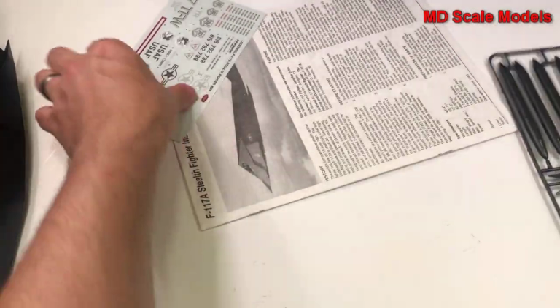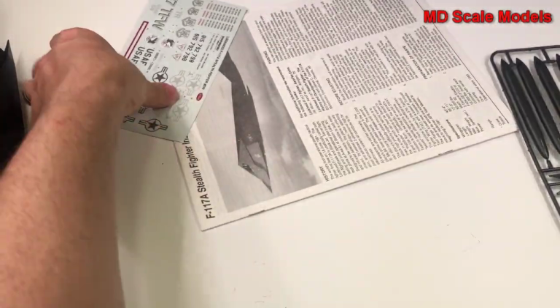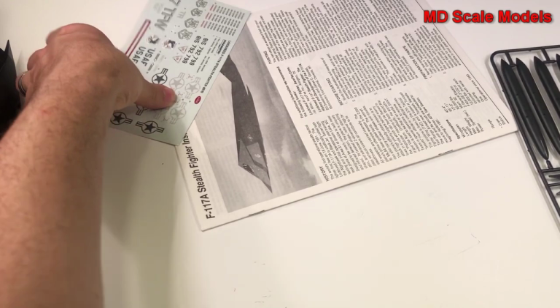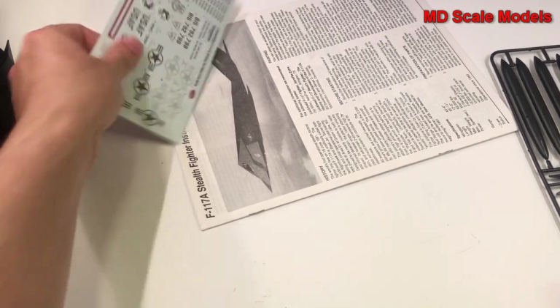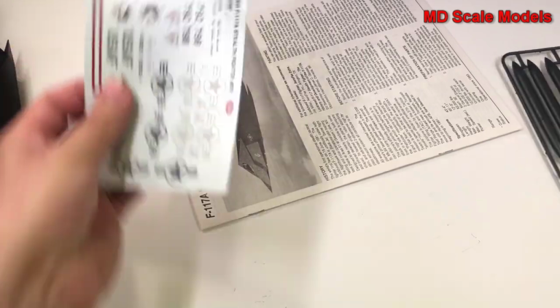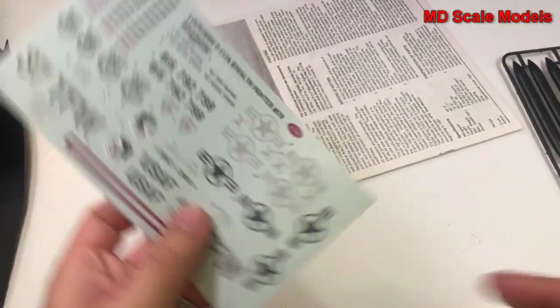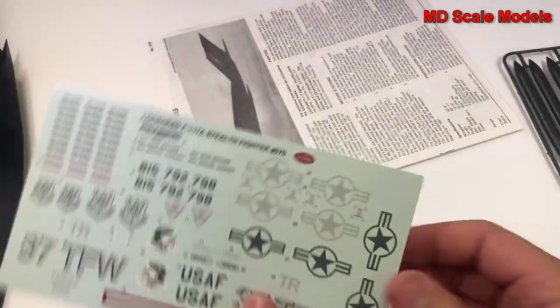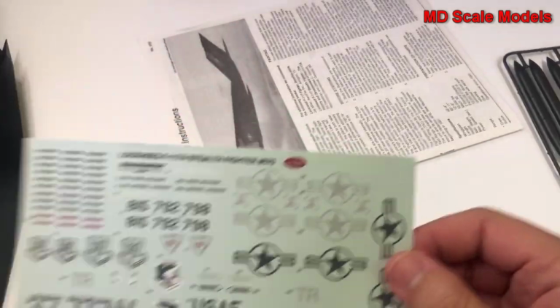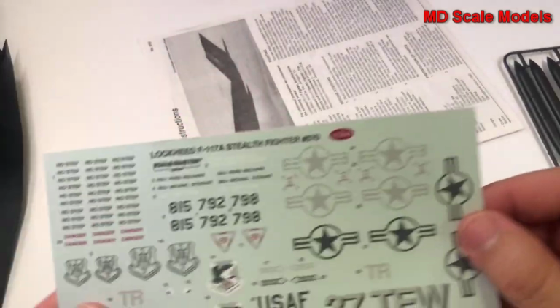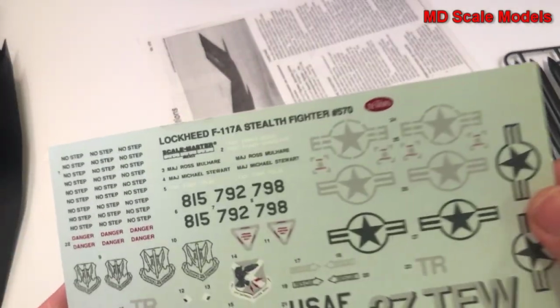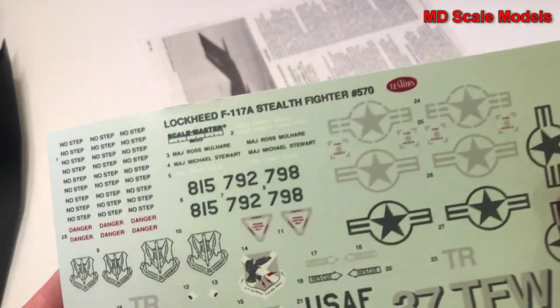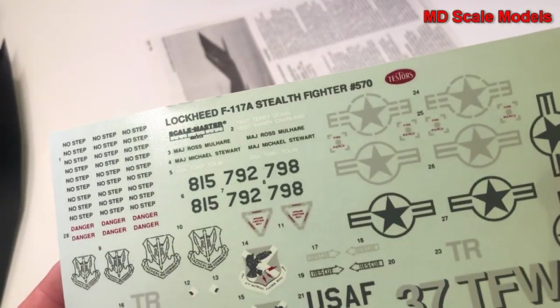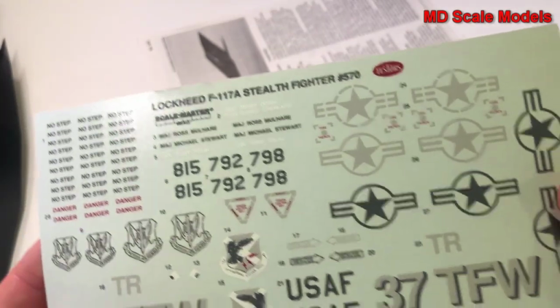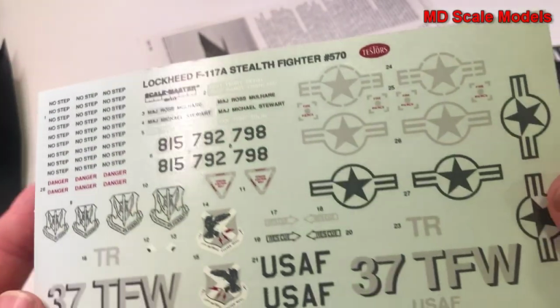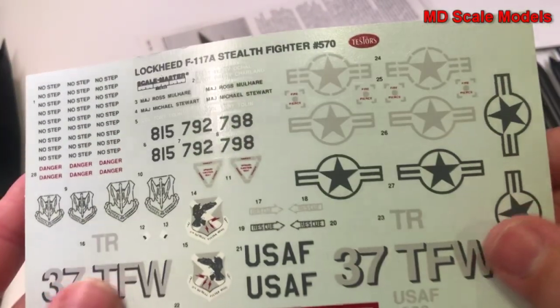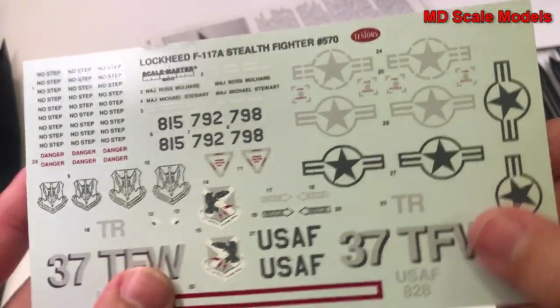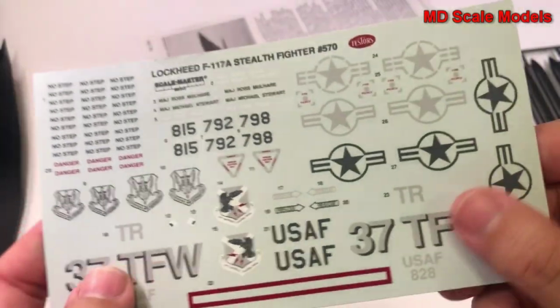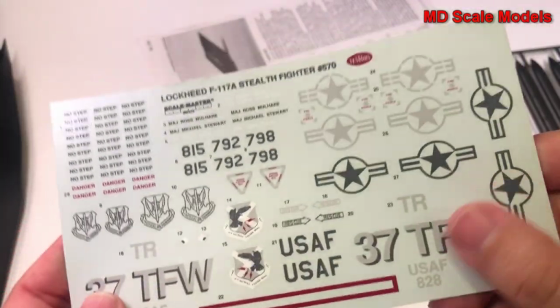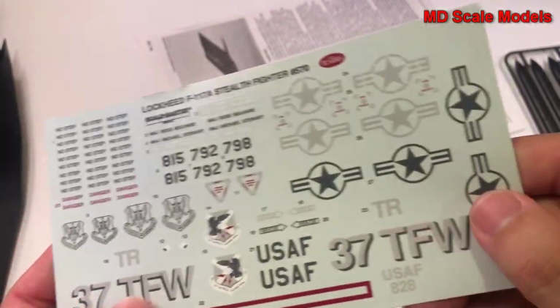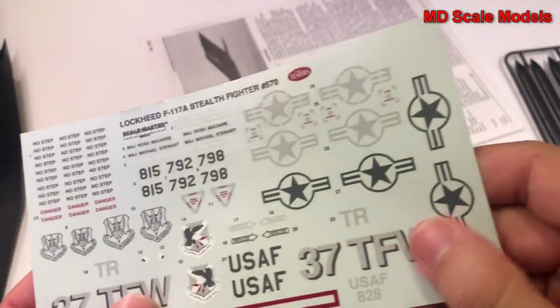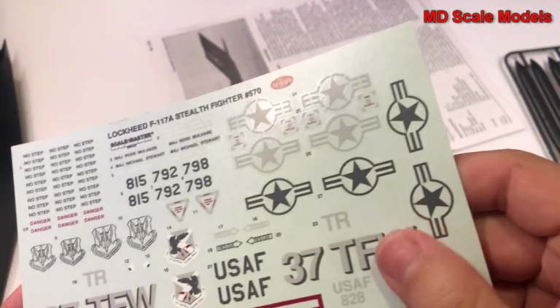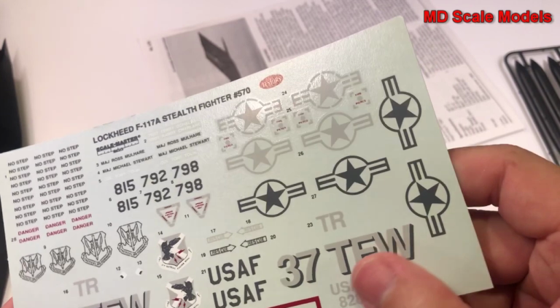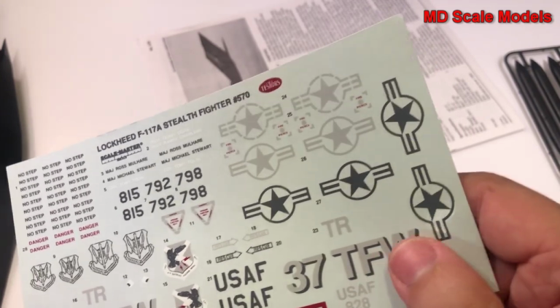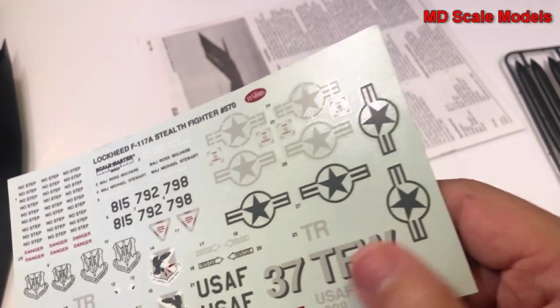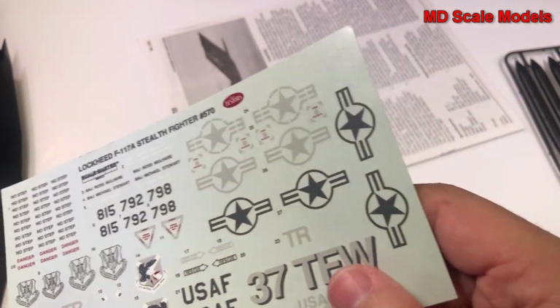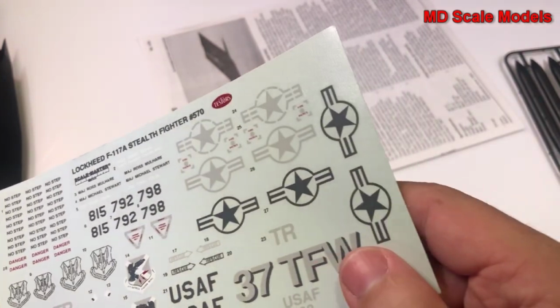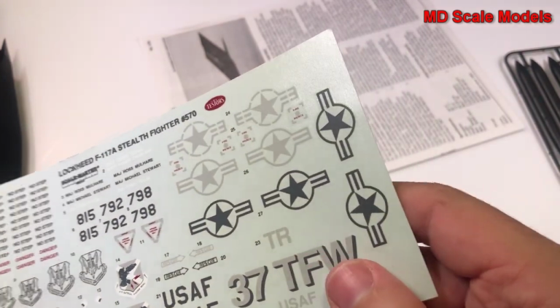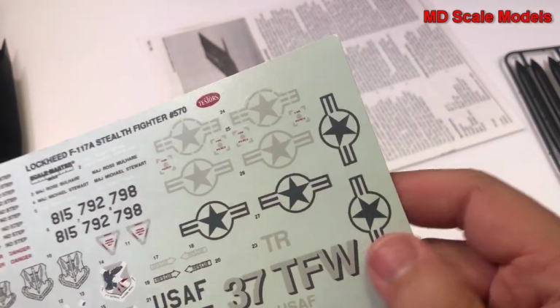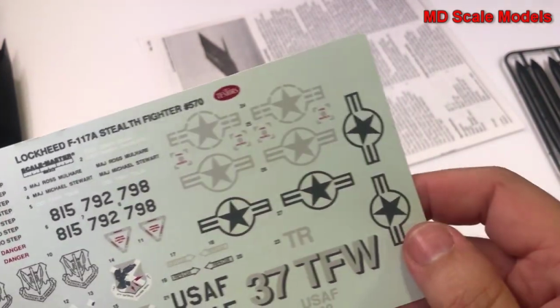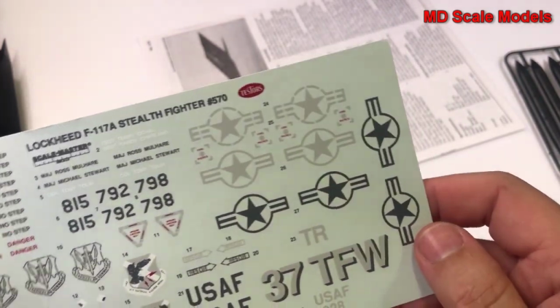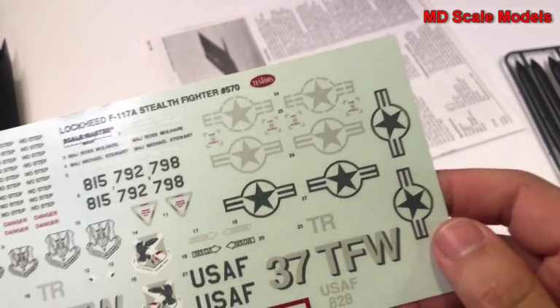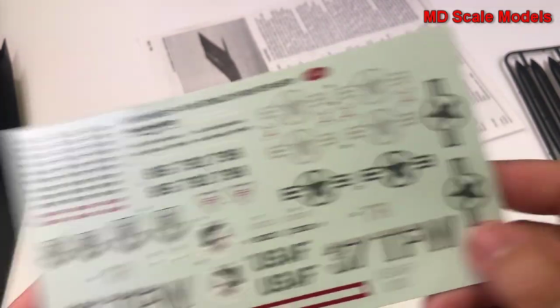Let's have a look at our decals. We've actually got some nice decals — they're very well printed and in good condition, considering this is an older model.